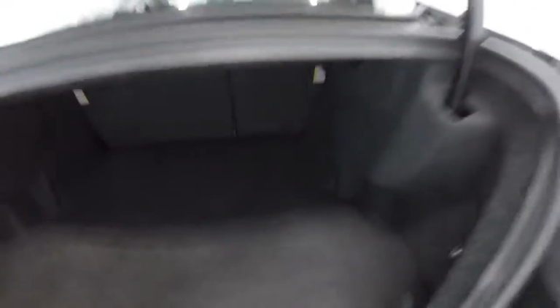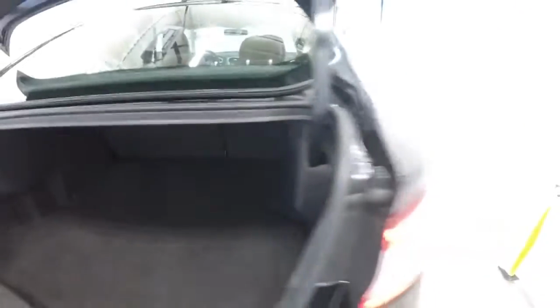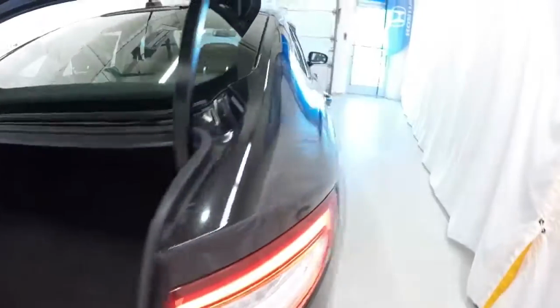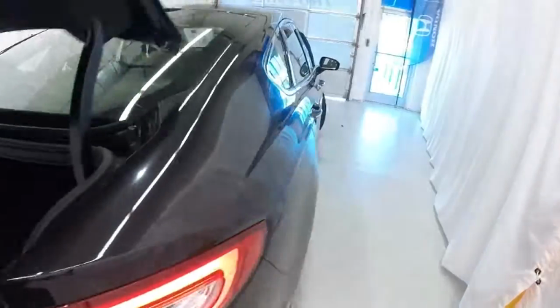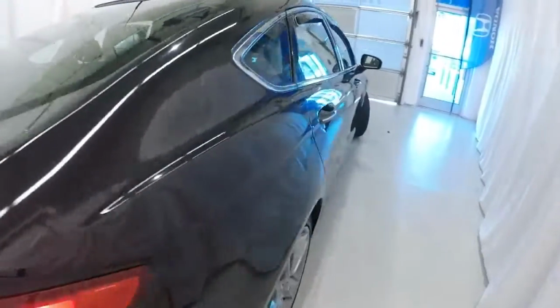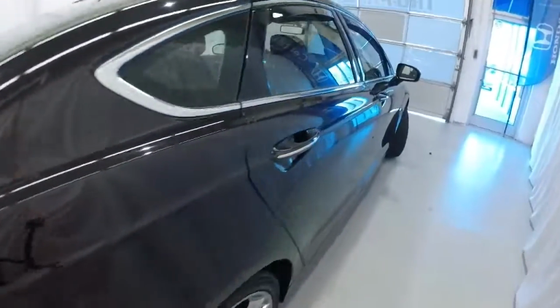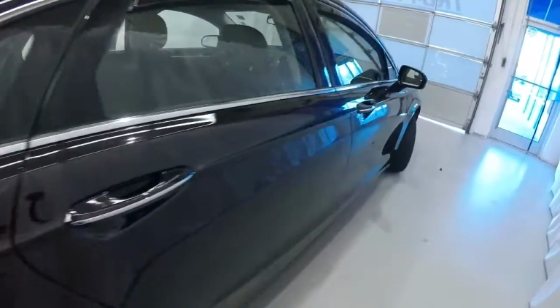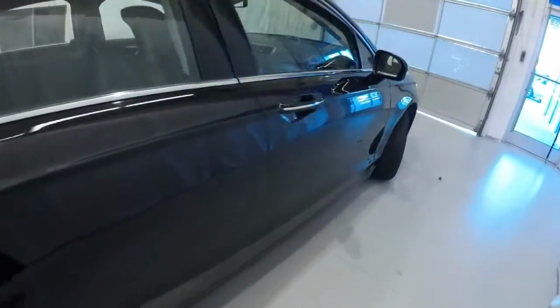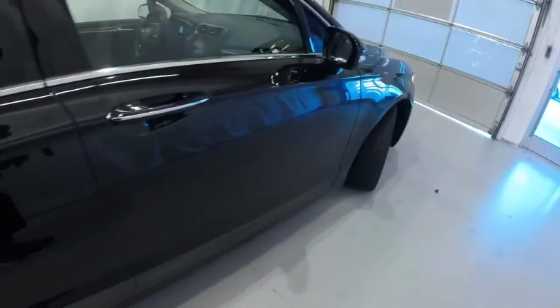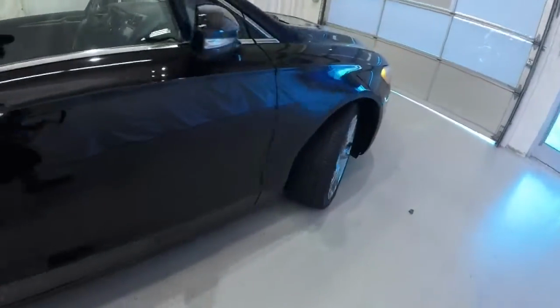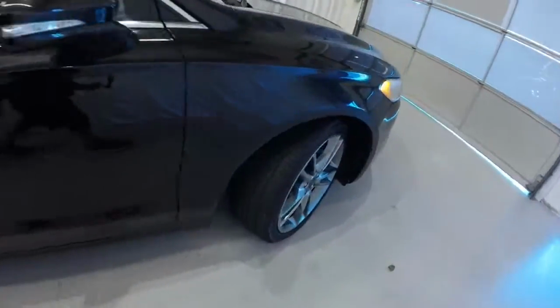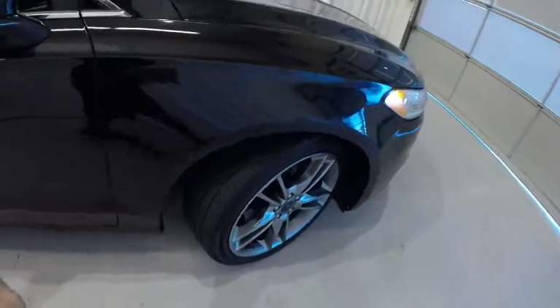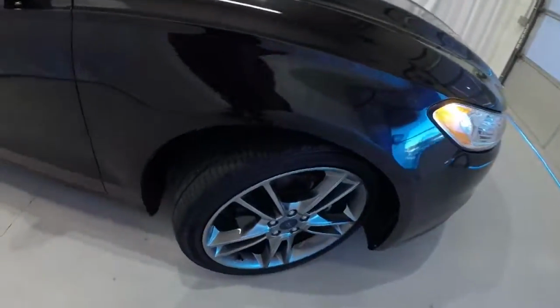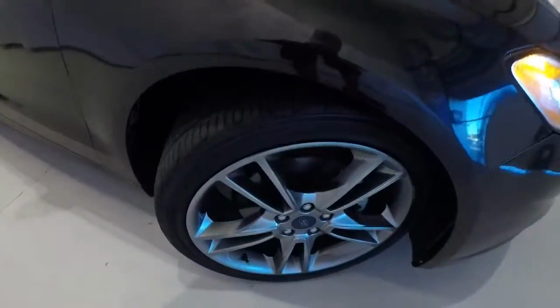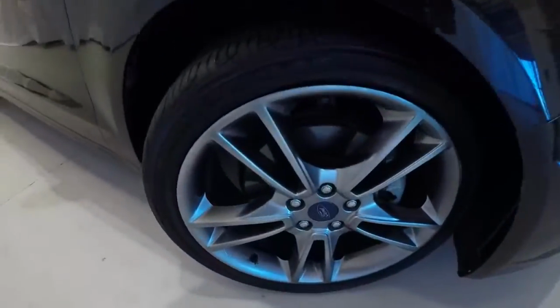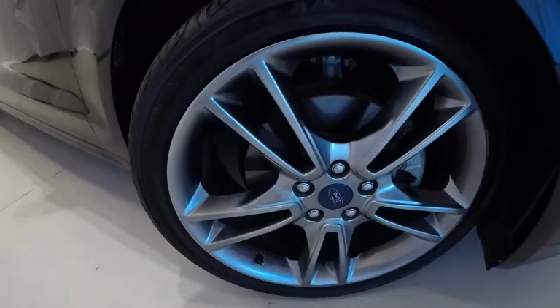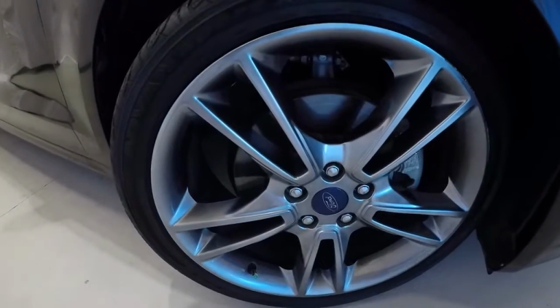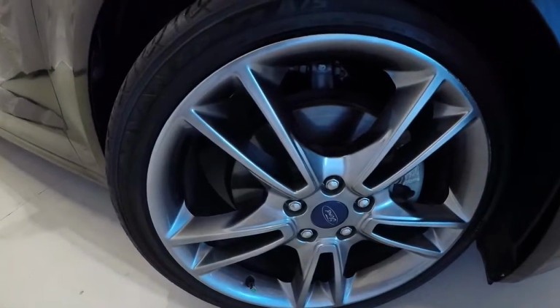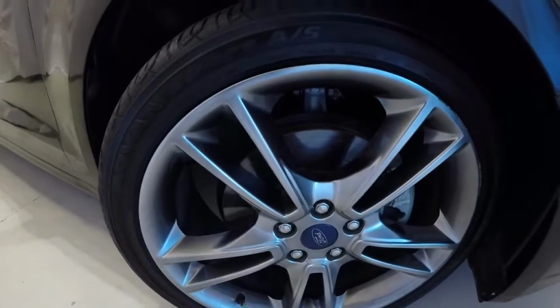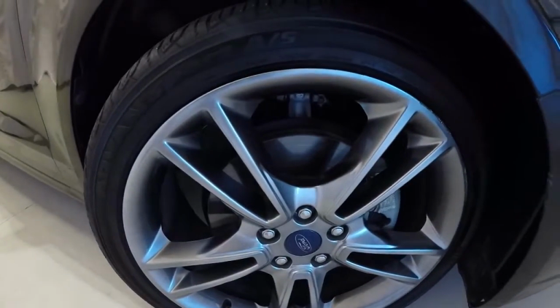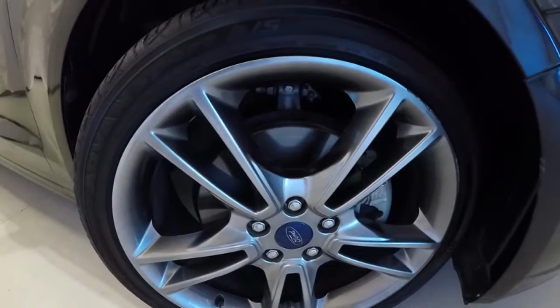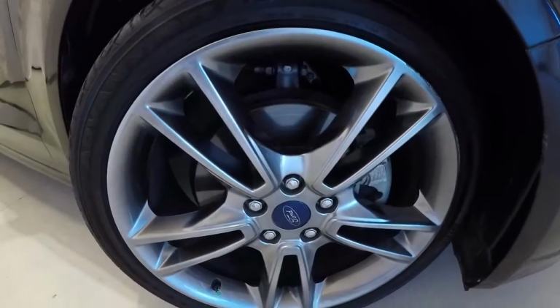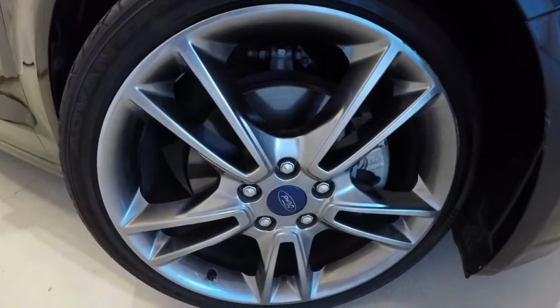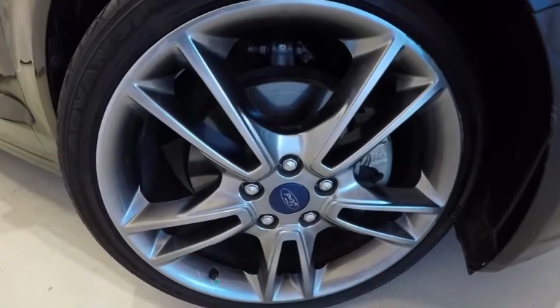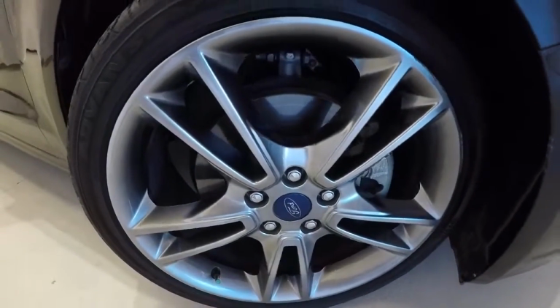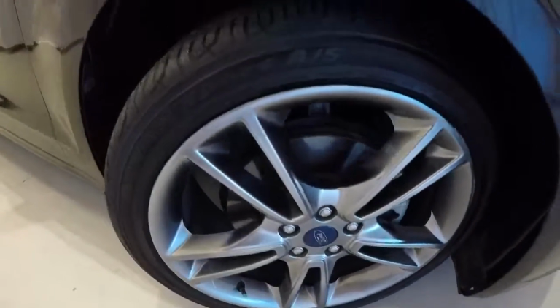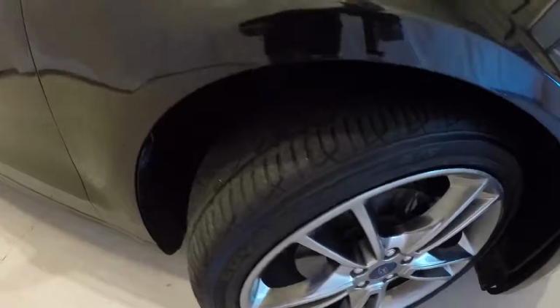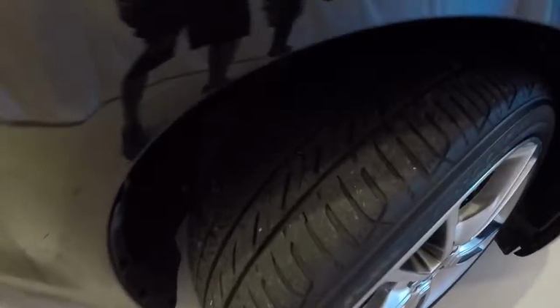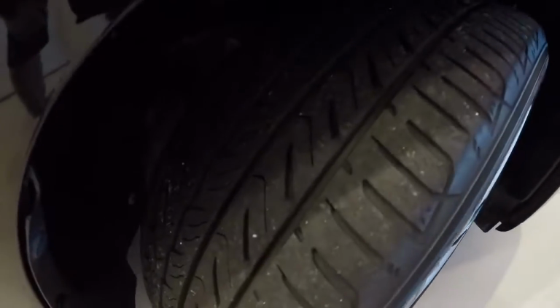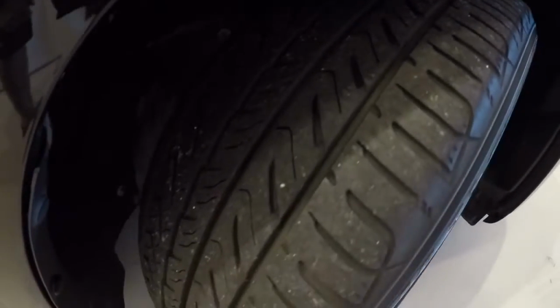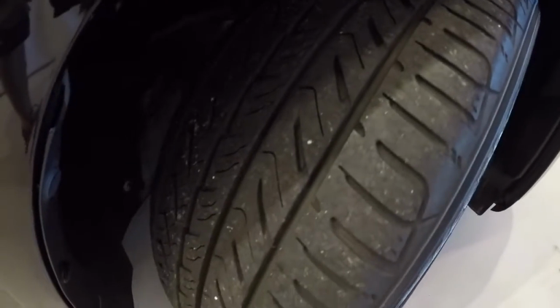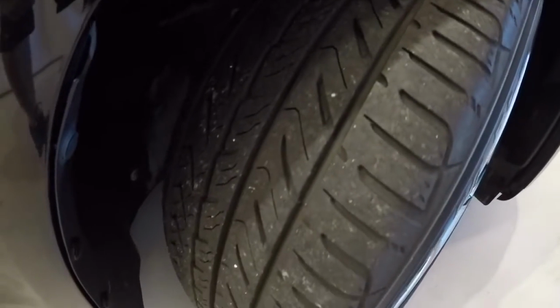Let's take a look at the wheels and tires. We've got 19-inch alloys — kind of a smoky gray alloy. Tires are still in good shape with plenty of tread left on them.